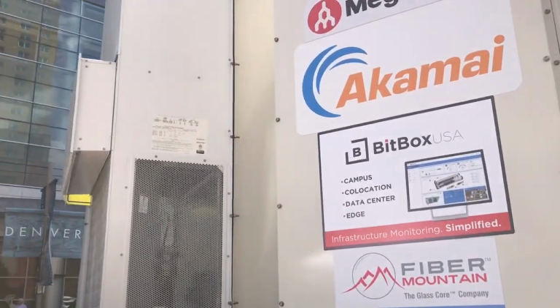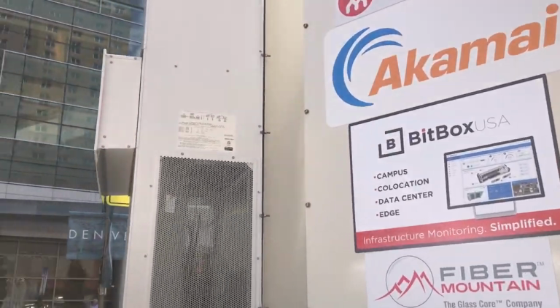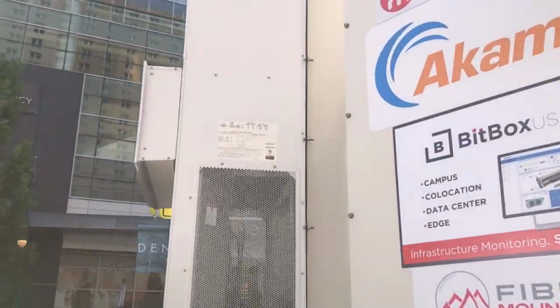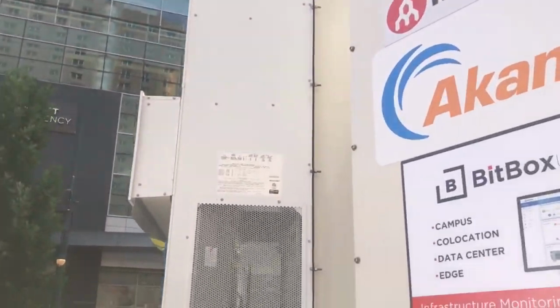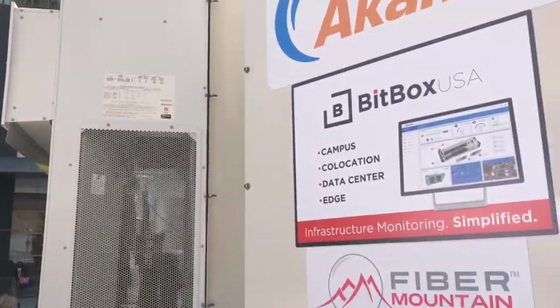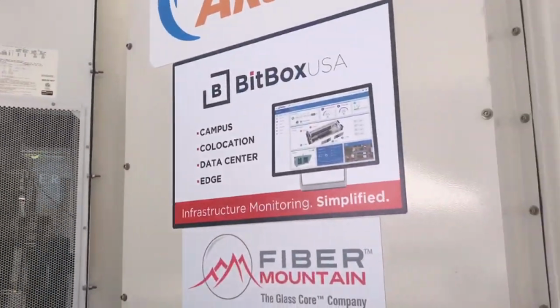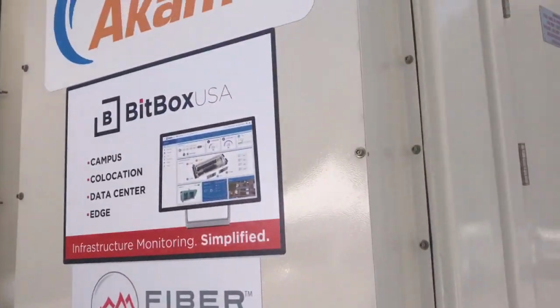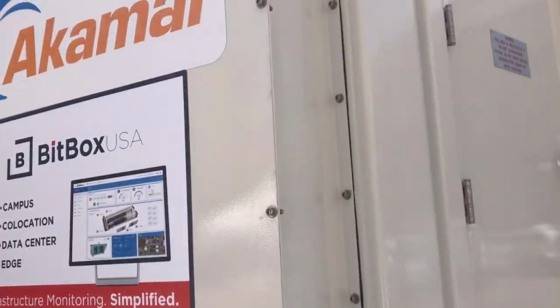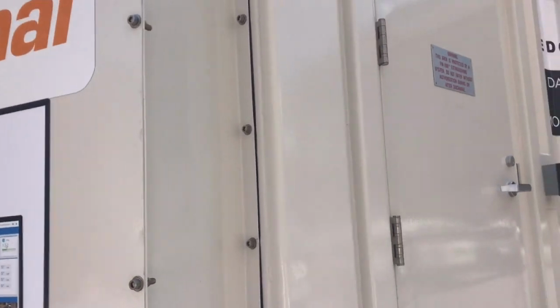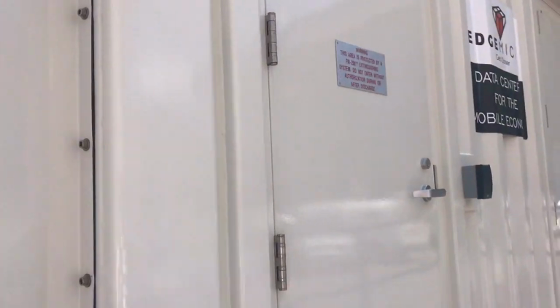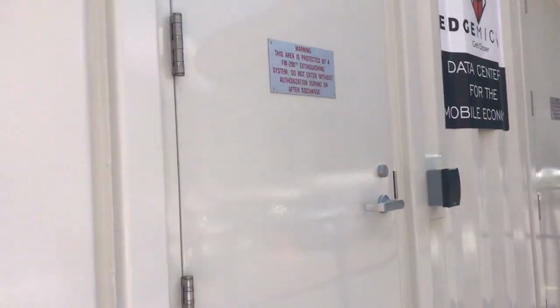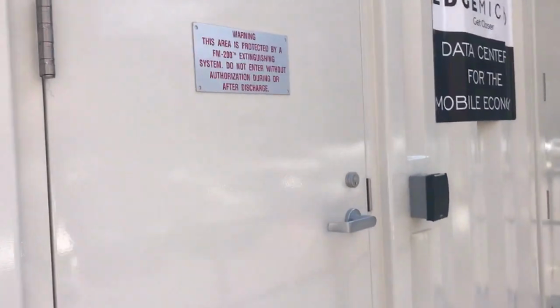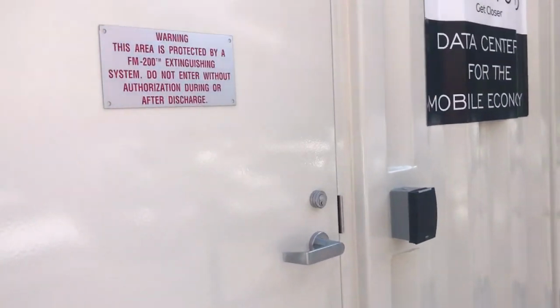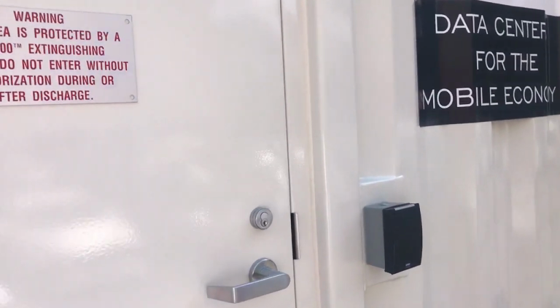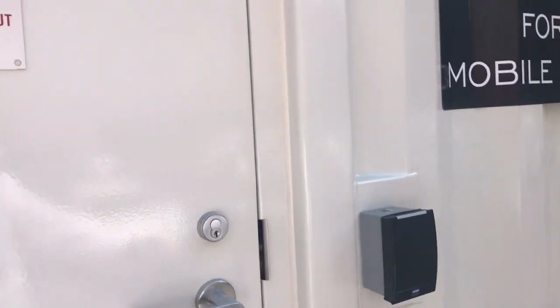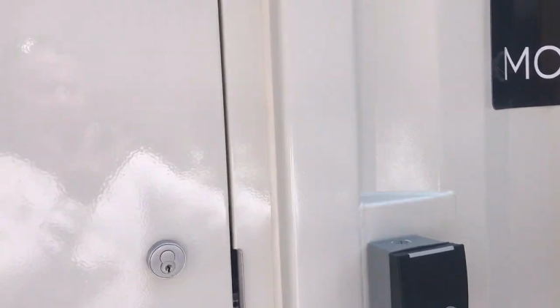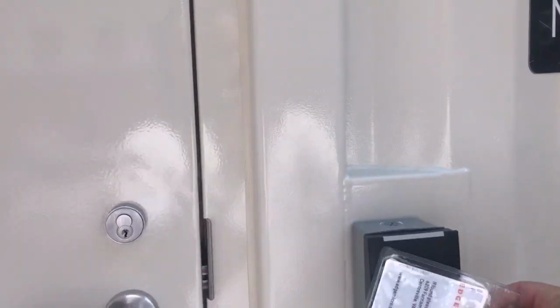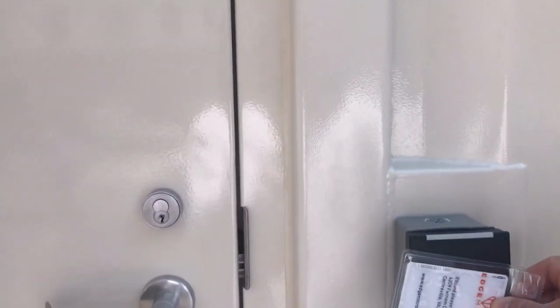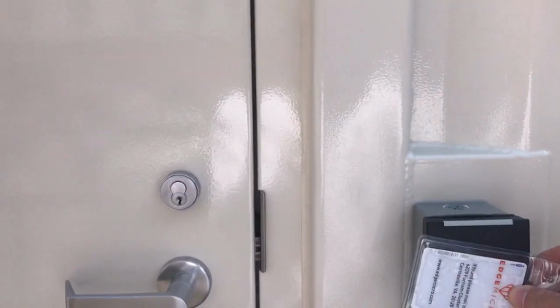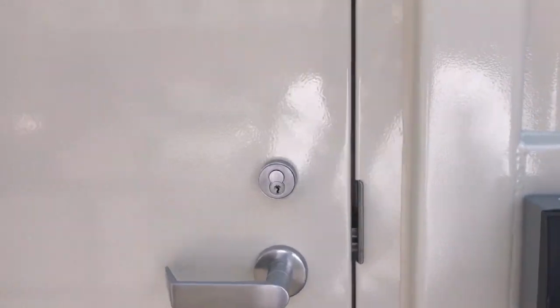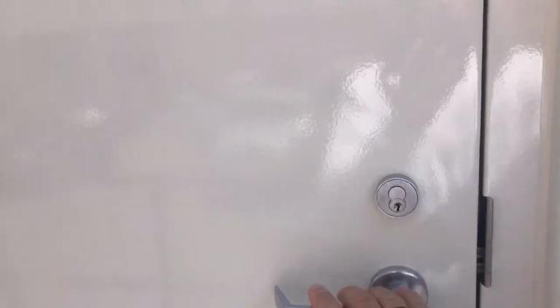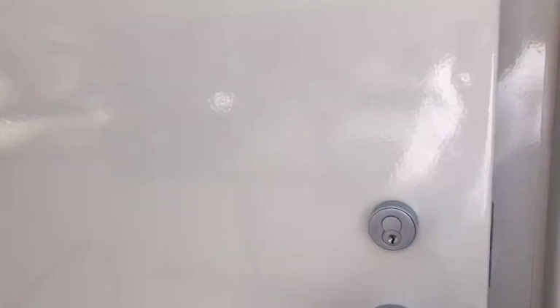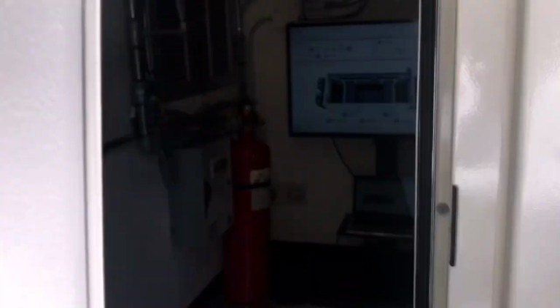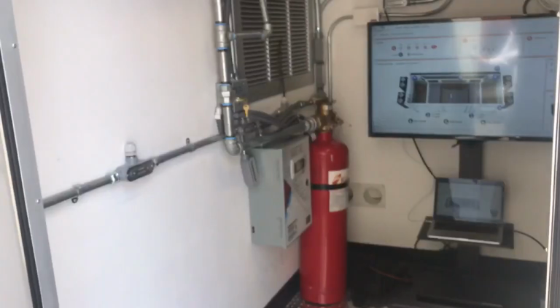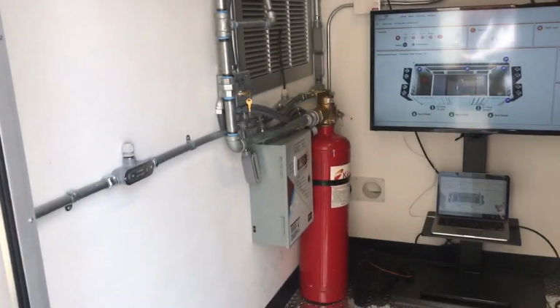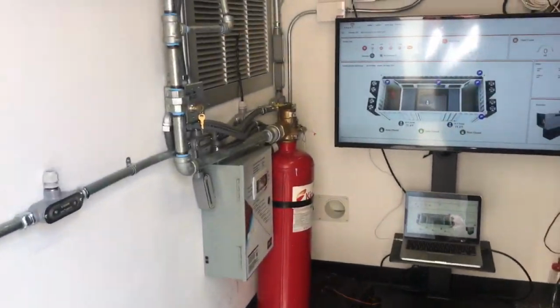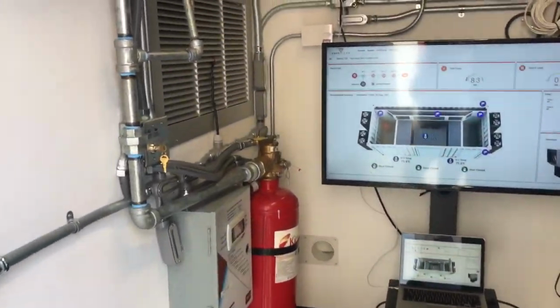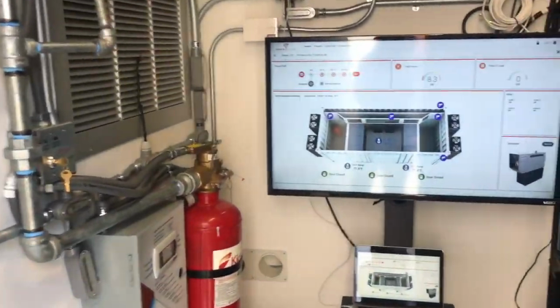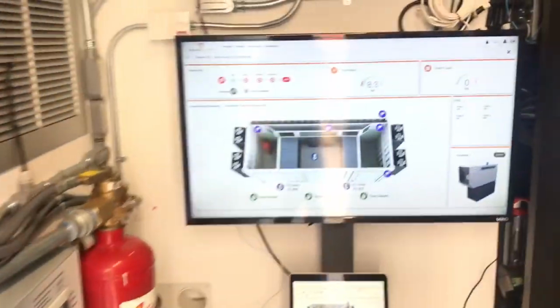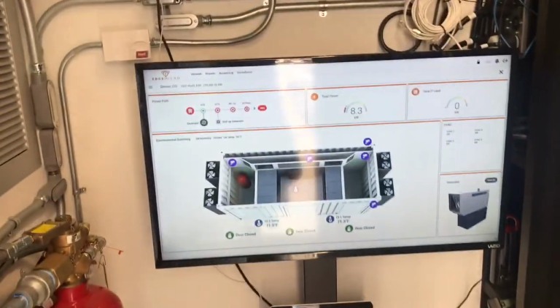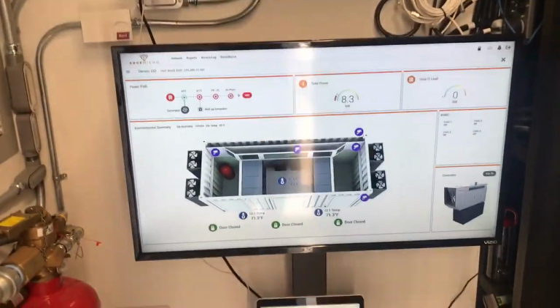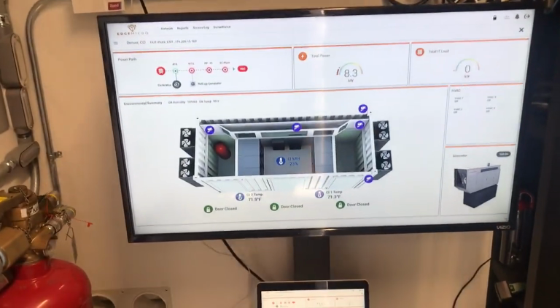Our BART AC units — you can see one unit in place, and the second one will go right here. As you'll see, I go up to the keycard entry into the data center. The door unlocks and we're down into the hot aisle. Inside you can see our BitBox DCIM system.